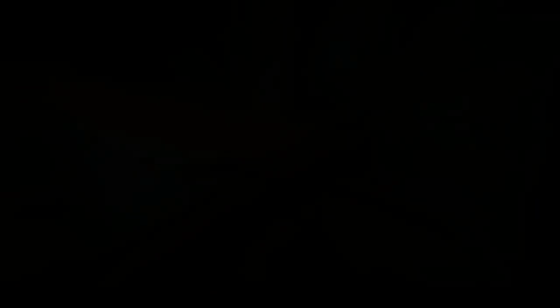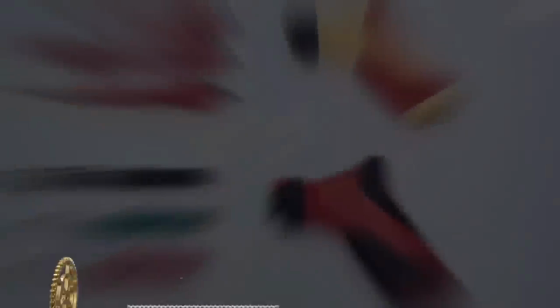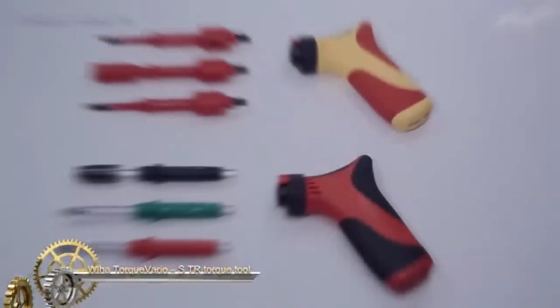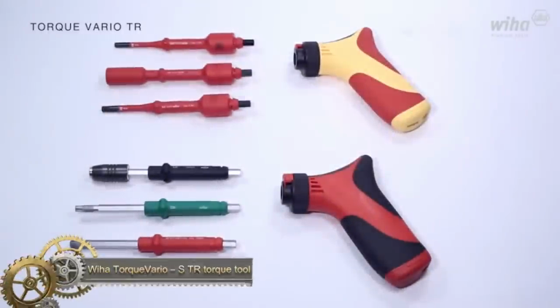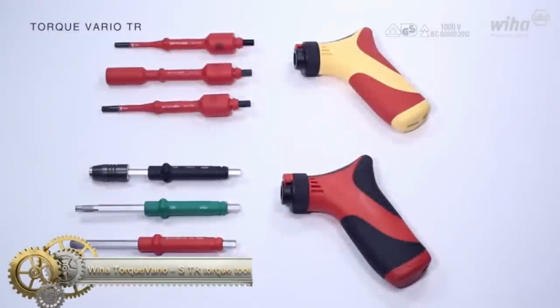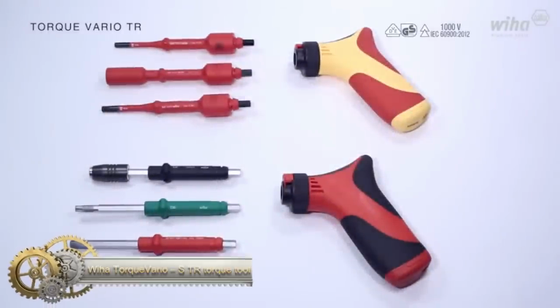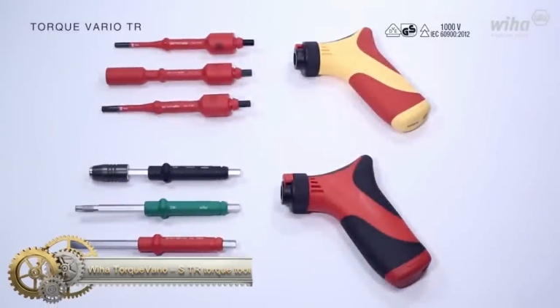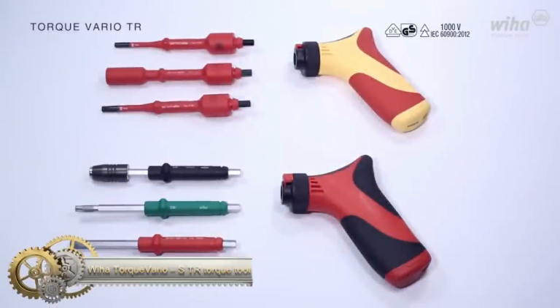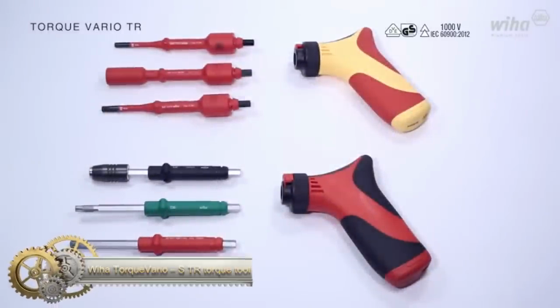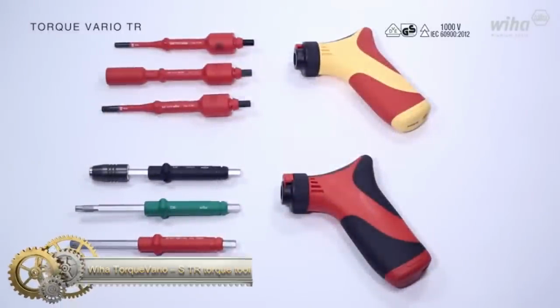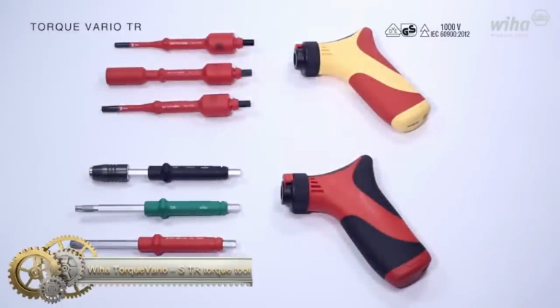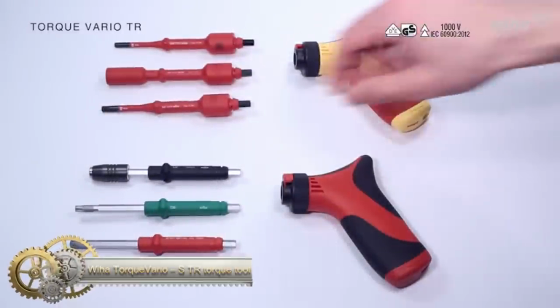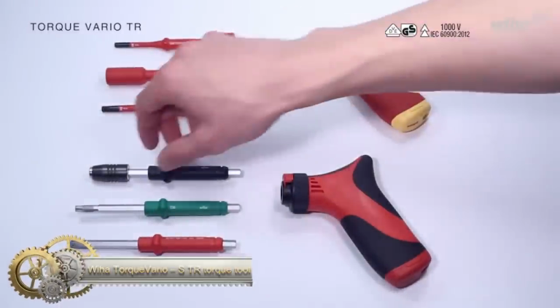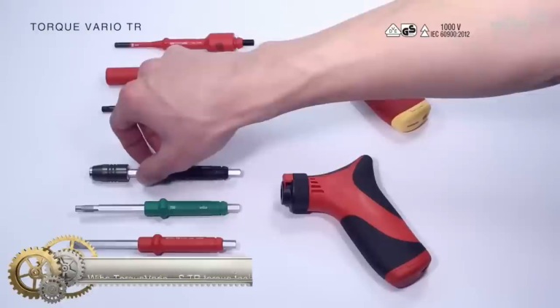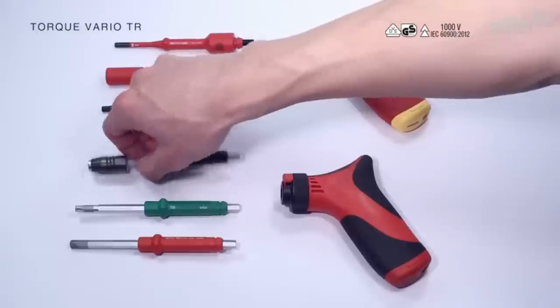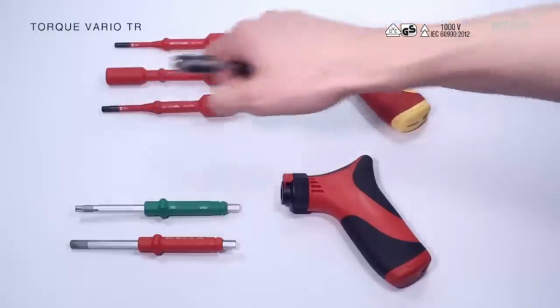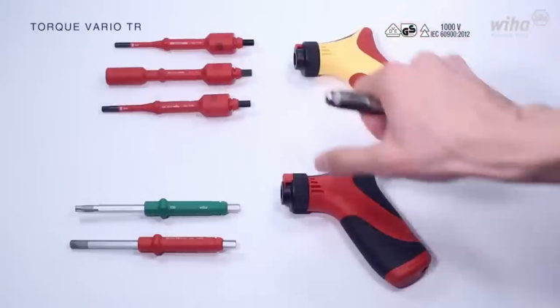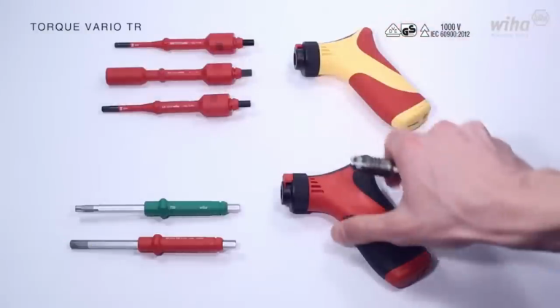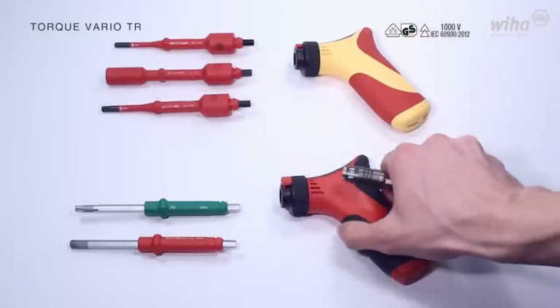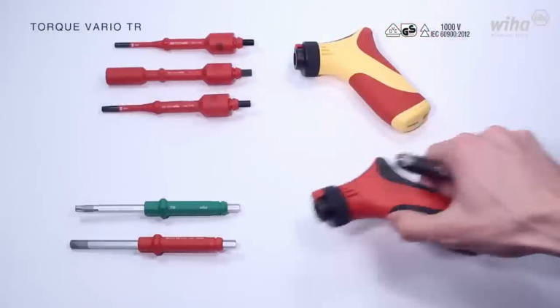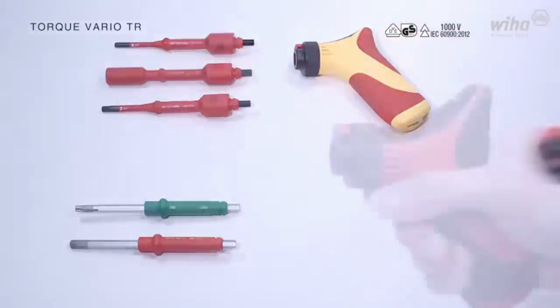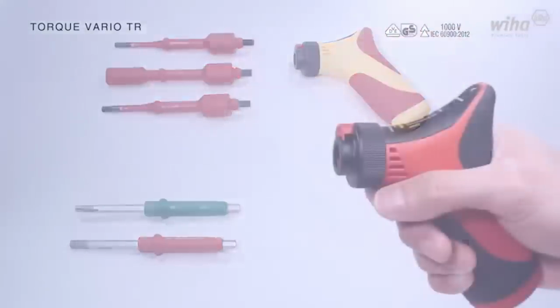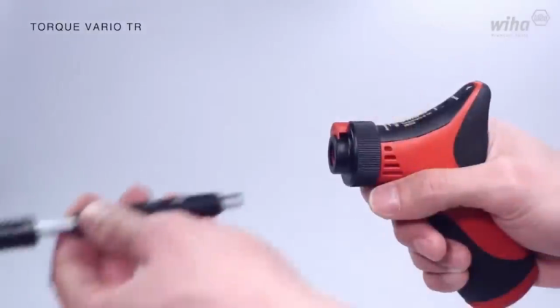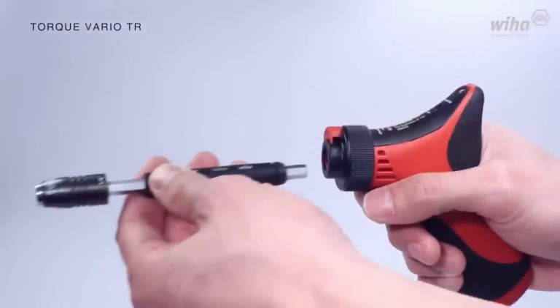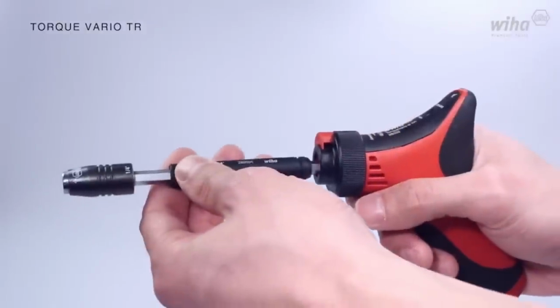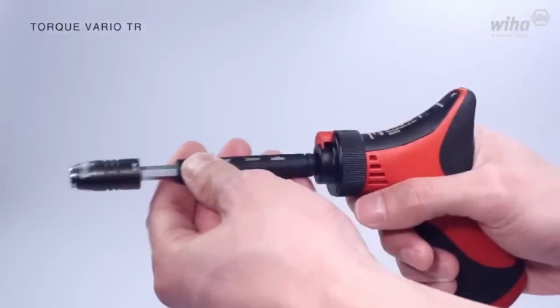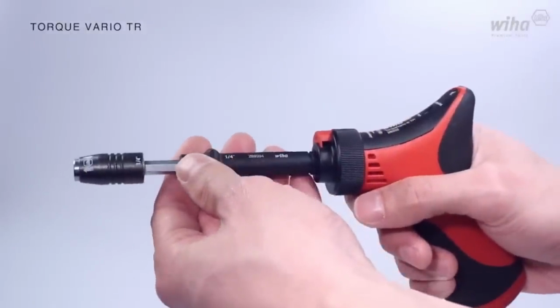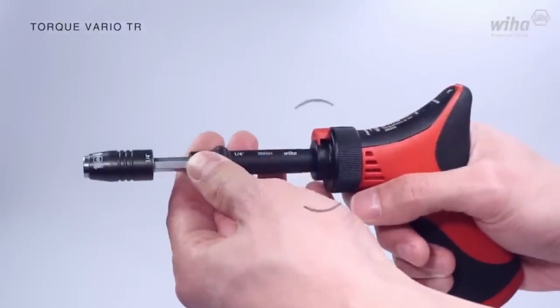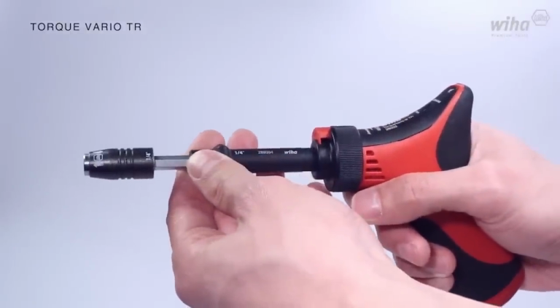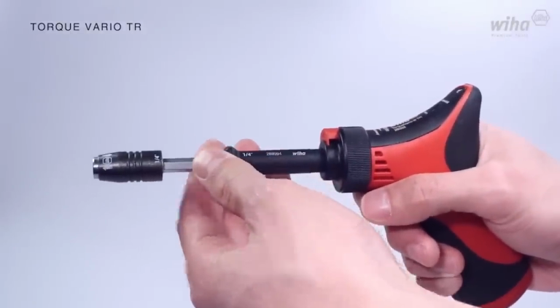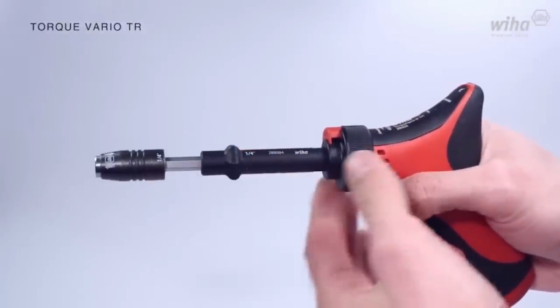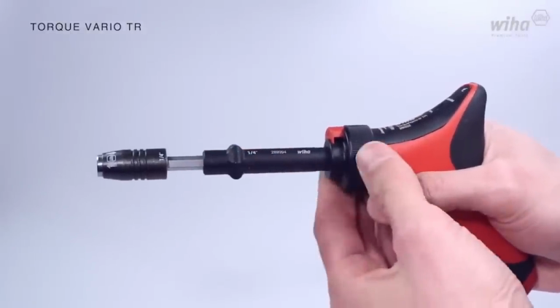The WIHA Torque Wave REO STR Torque Tool is a versatile and reliable tool for tightening fasteners with precise torque specifications.